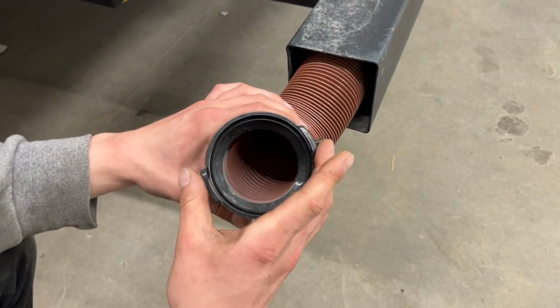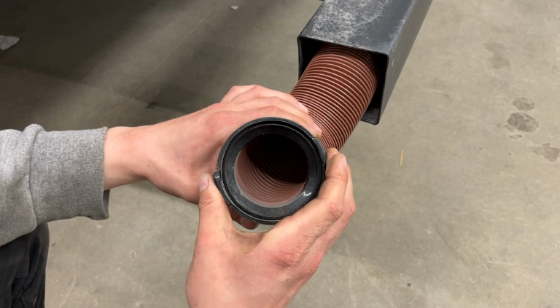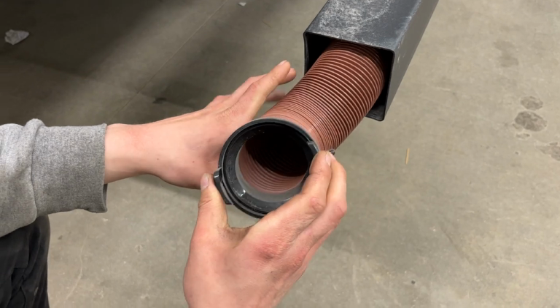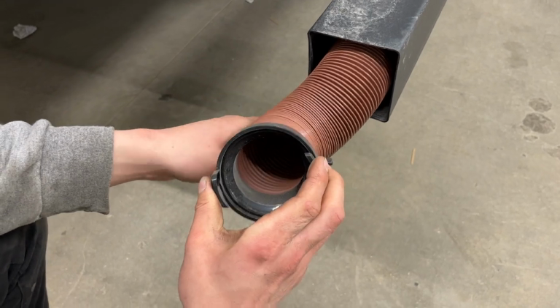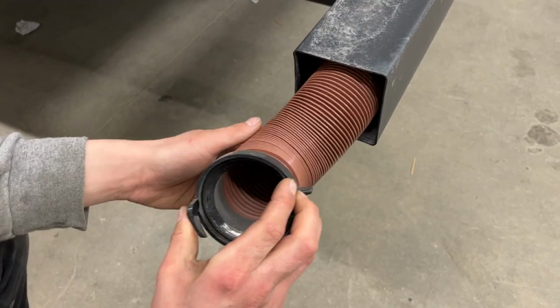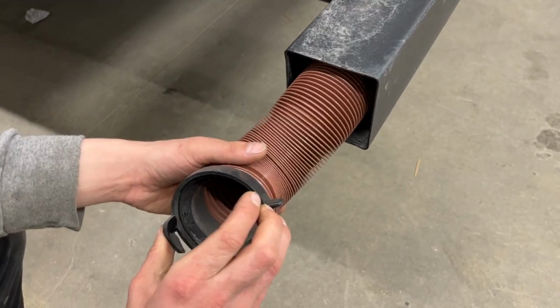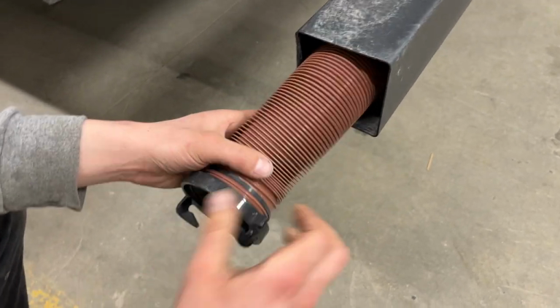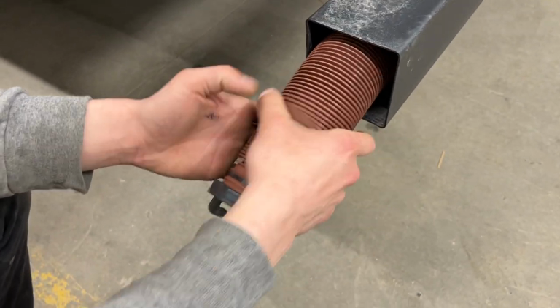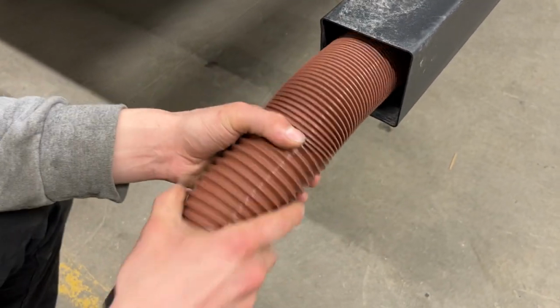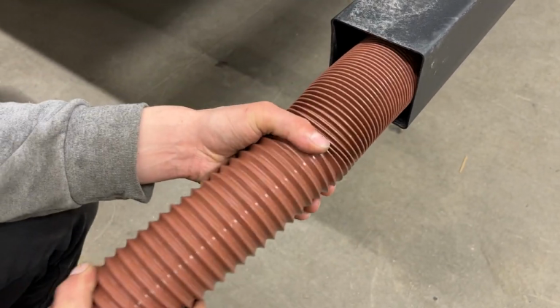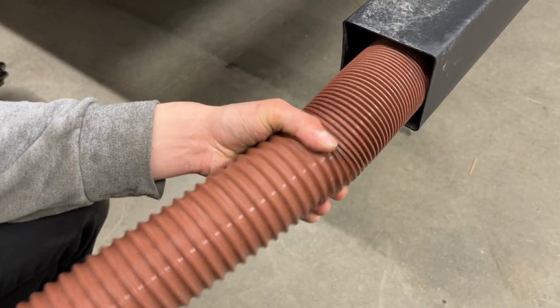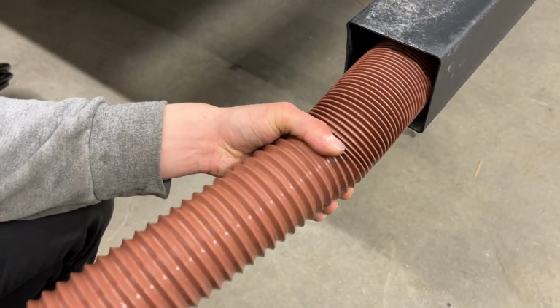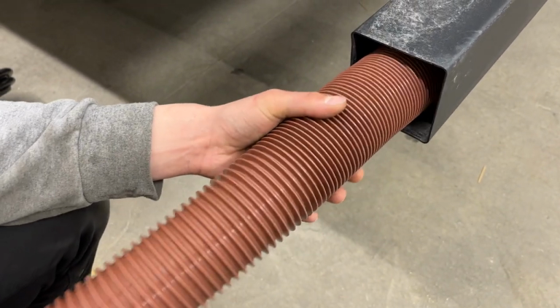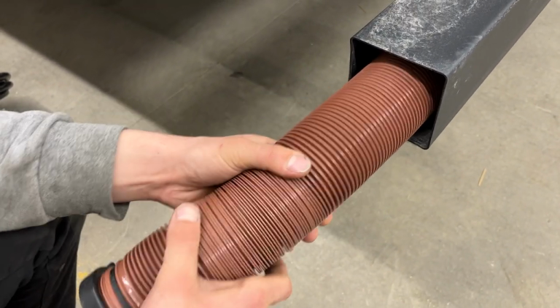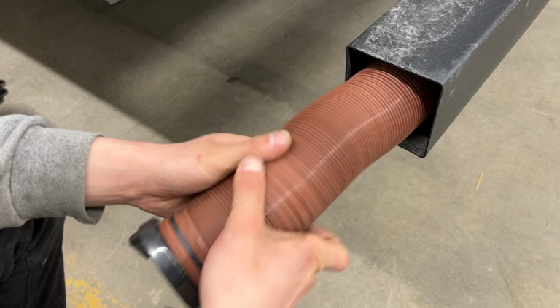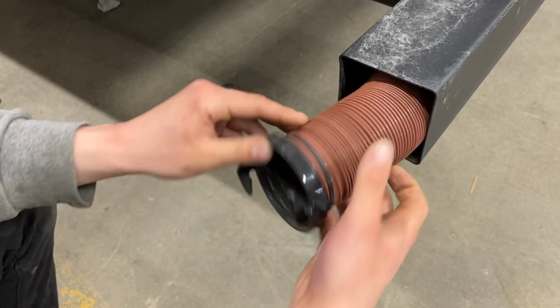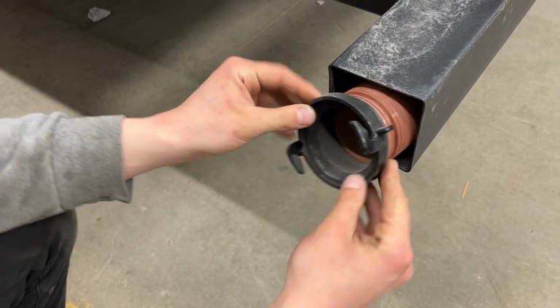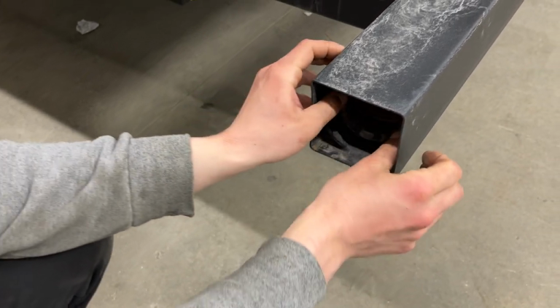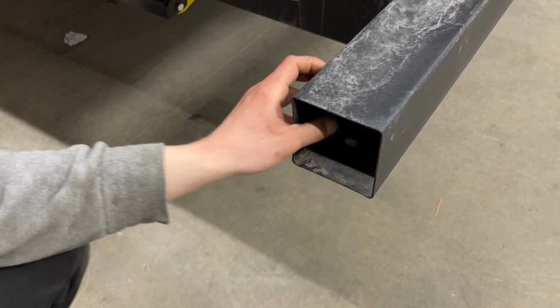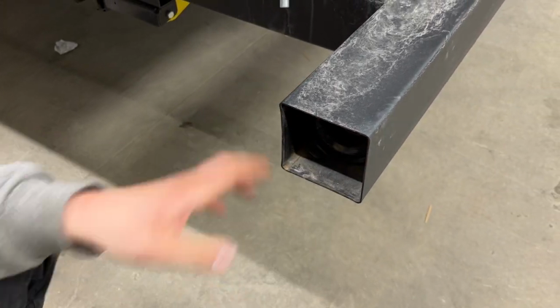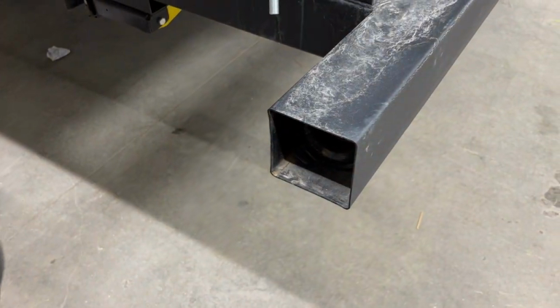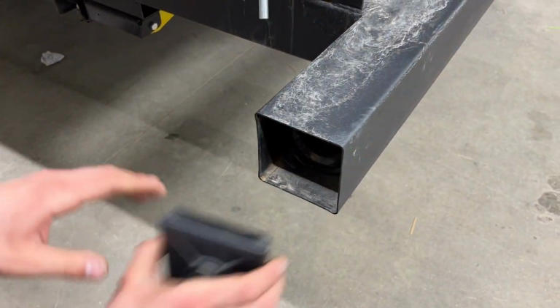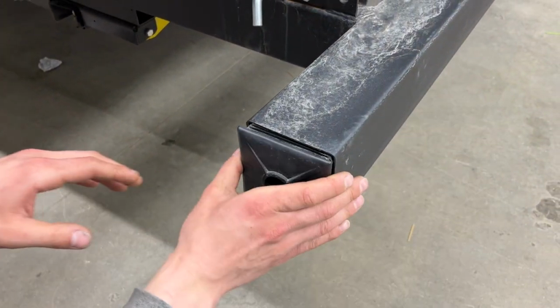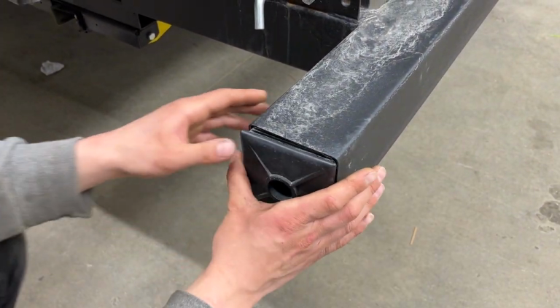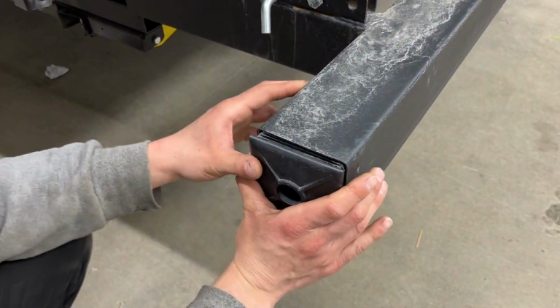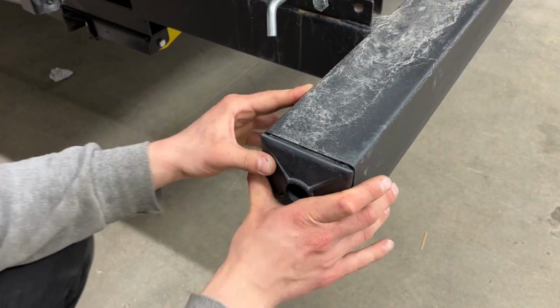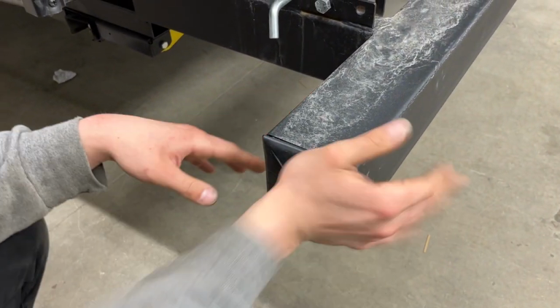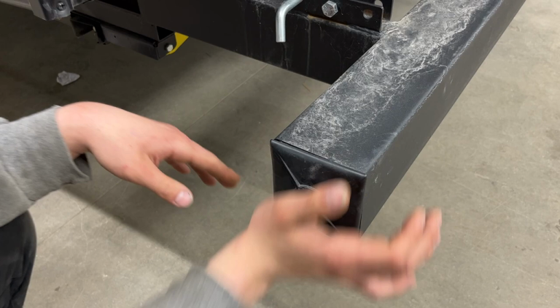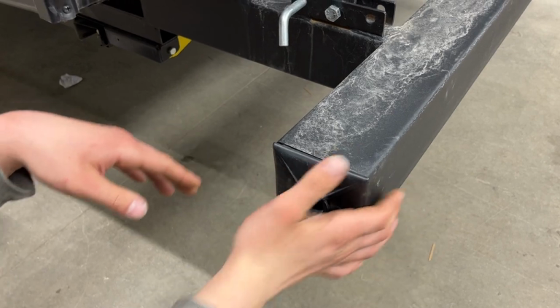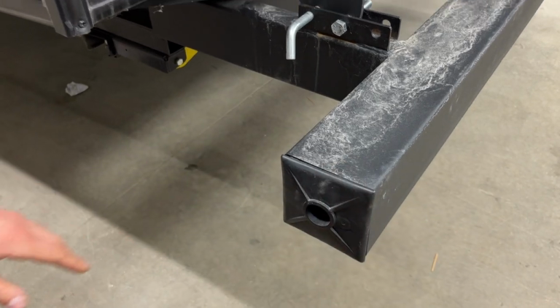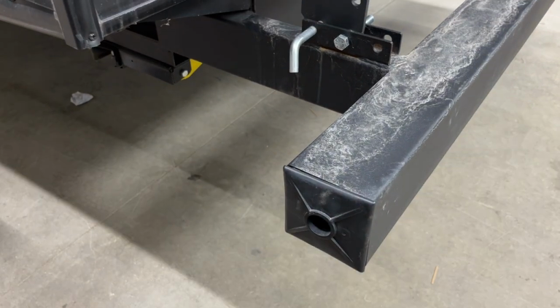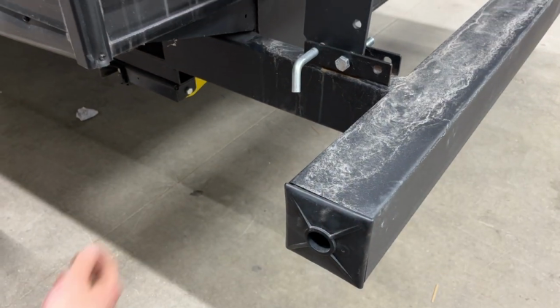Take note of those two ears on the adapter — they help you hook it up to your sewer system. The sewer hose itself is fully extended about 20 feet long. It's kept stored in the bumper to help keep any stench out of the unit and keep things fresher. The cap just presses back into place.